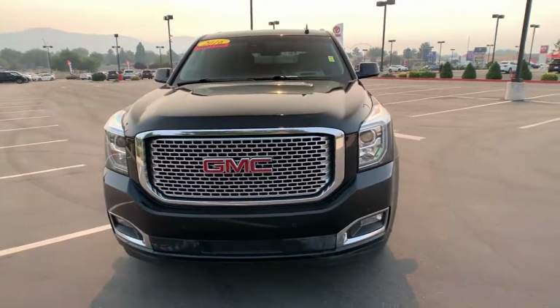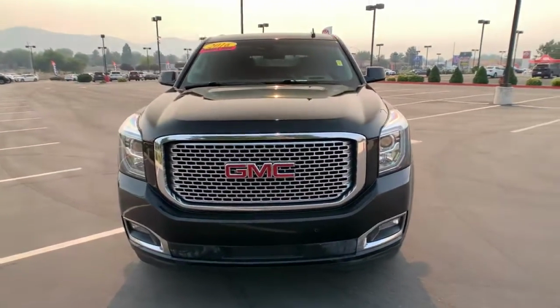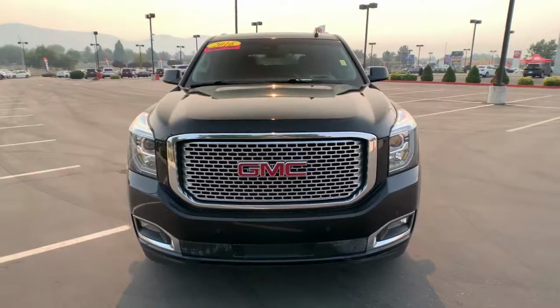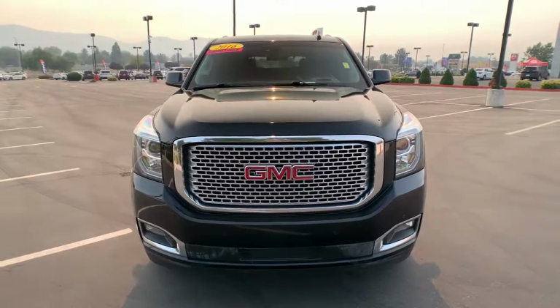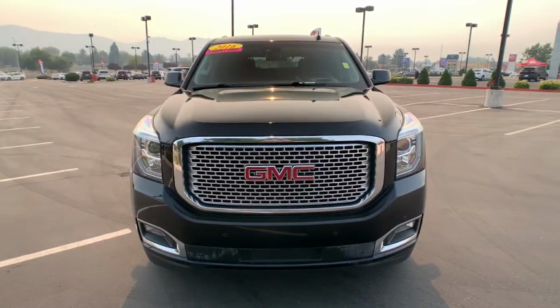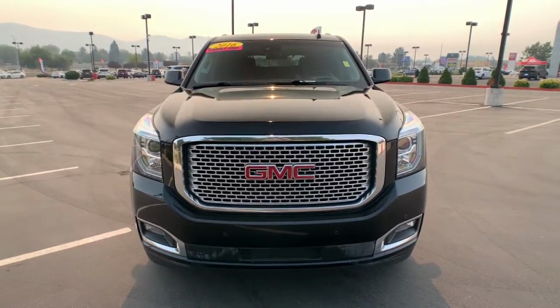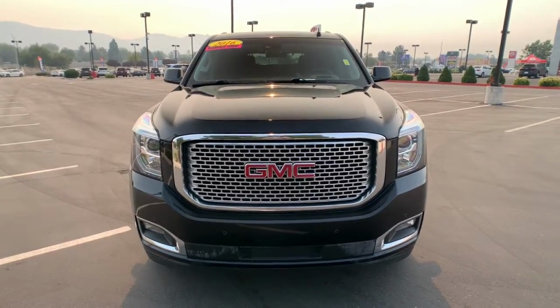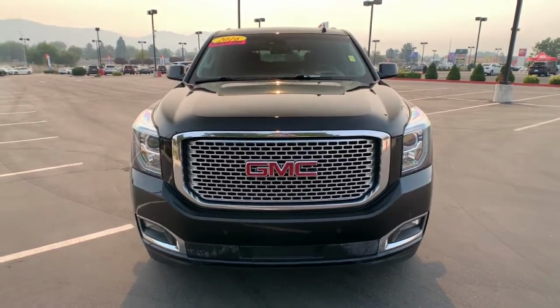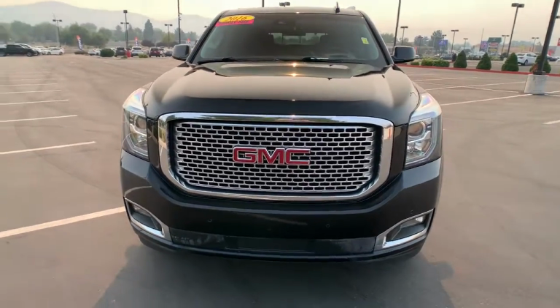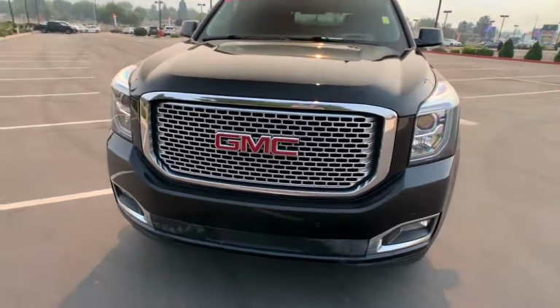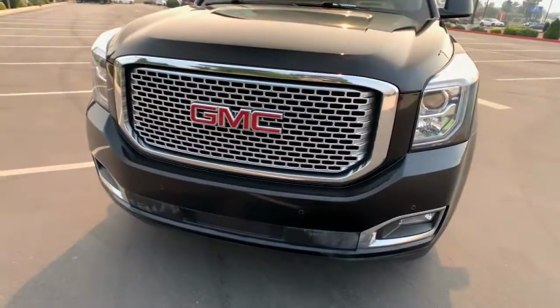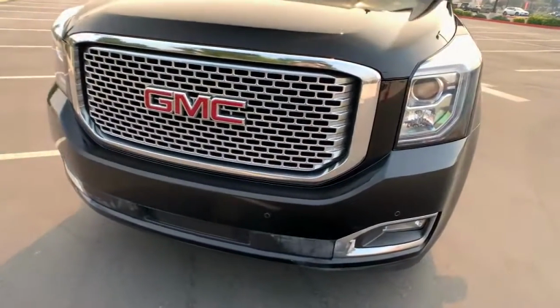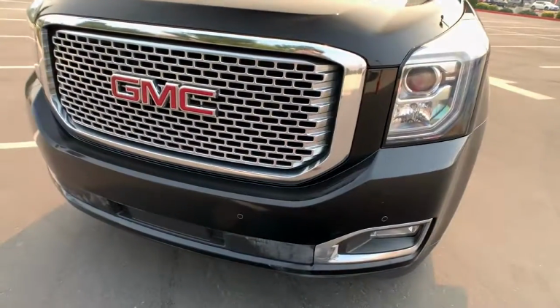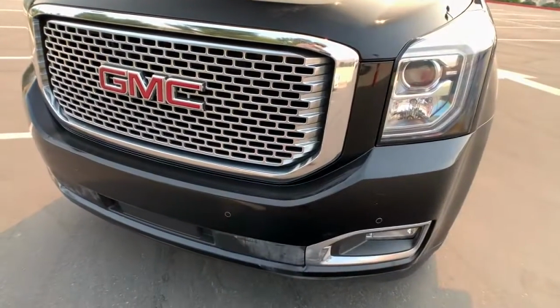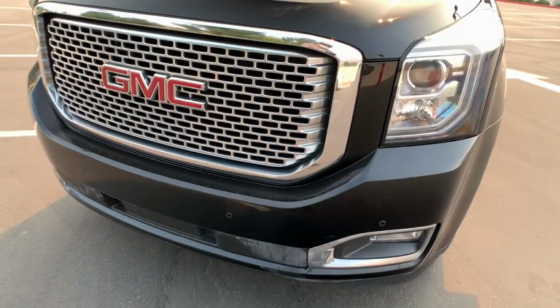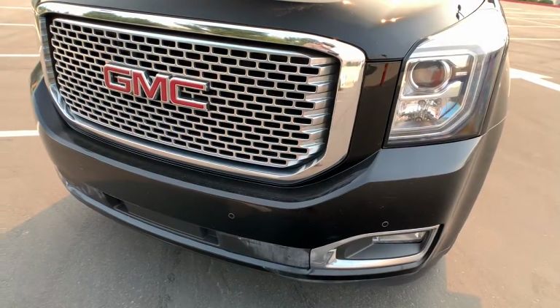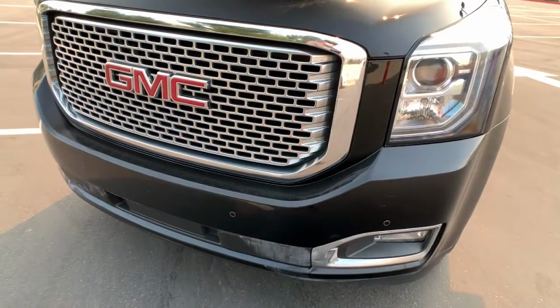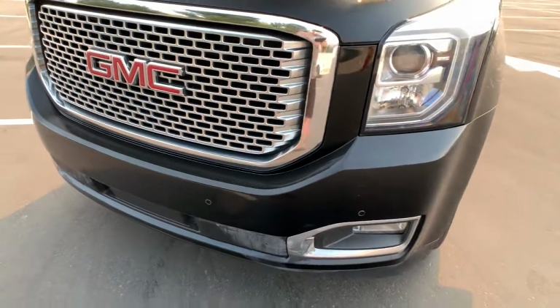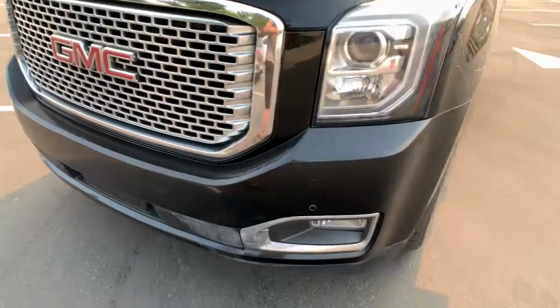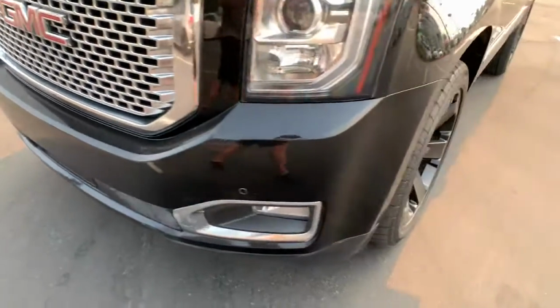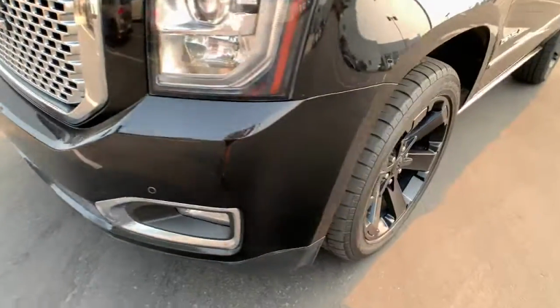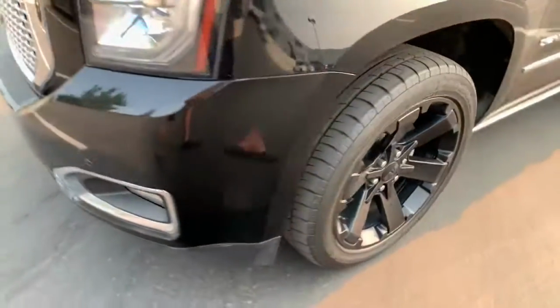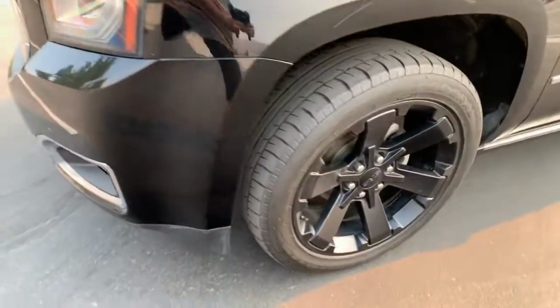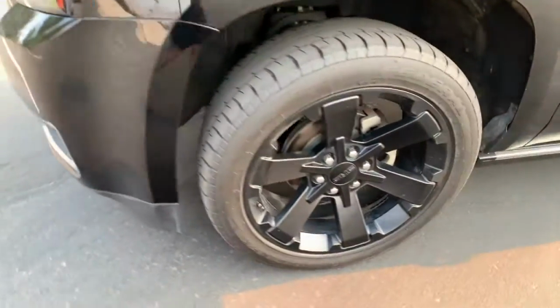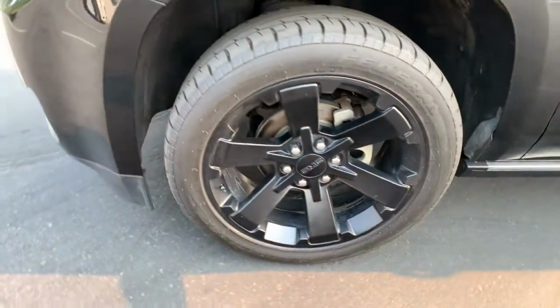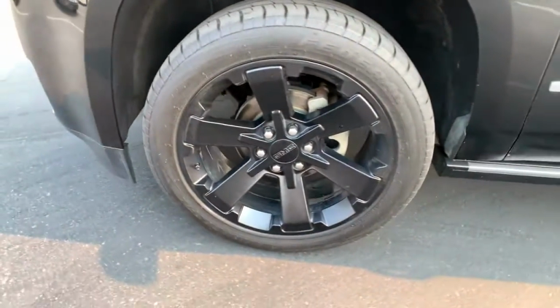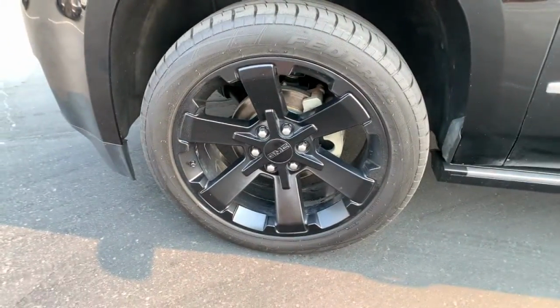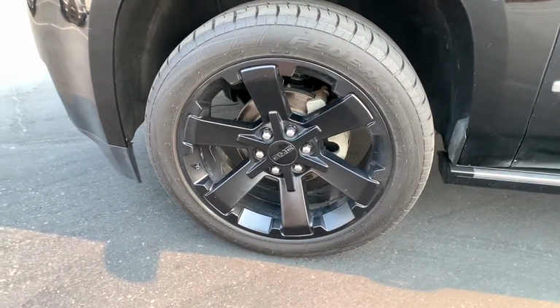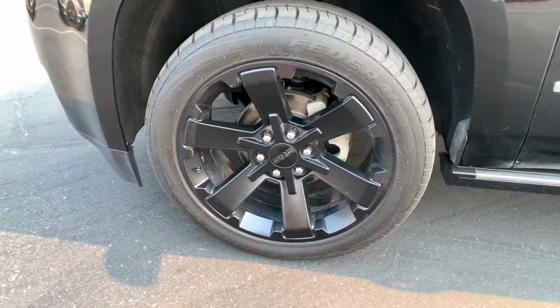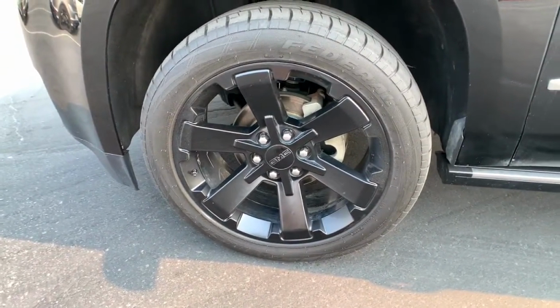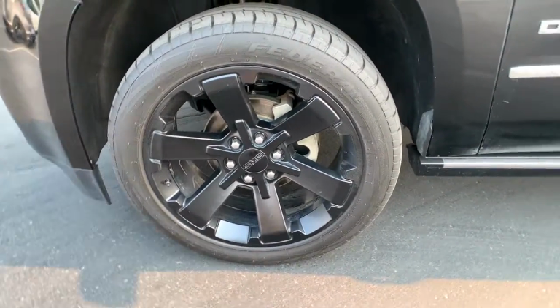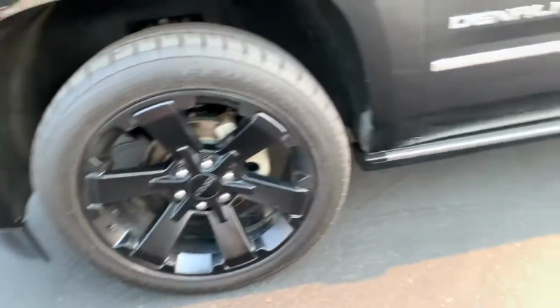These are just some of the great options this vehicle comes with. Power windows, power steering. Feel relaxed and in control when you're behind the wheel of this well-equipped Yukon.